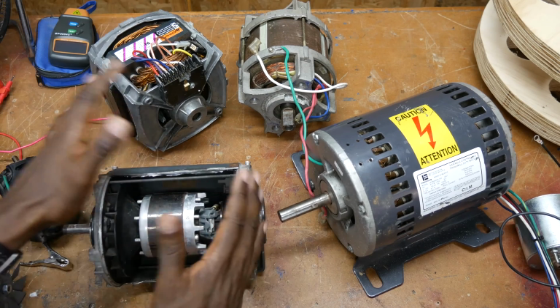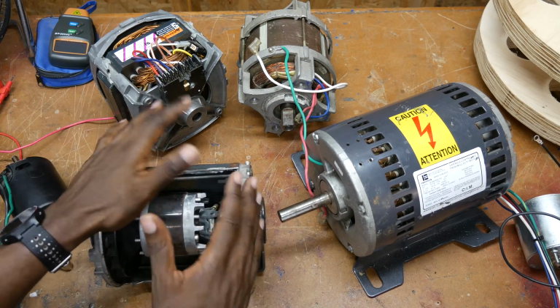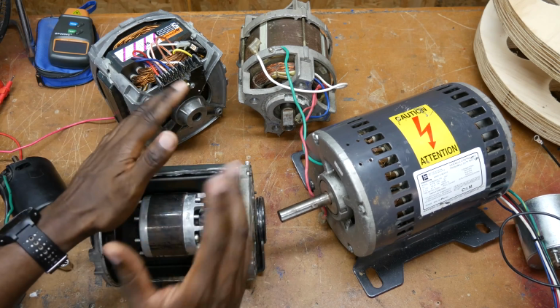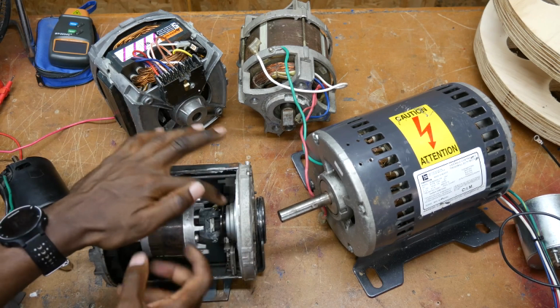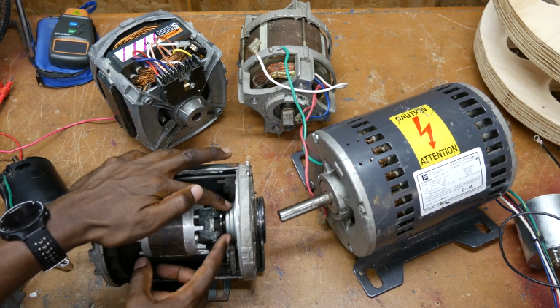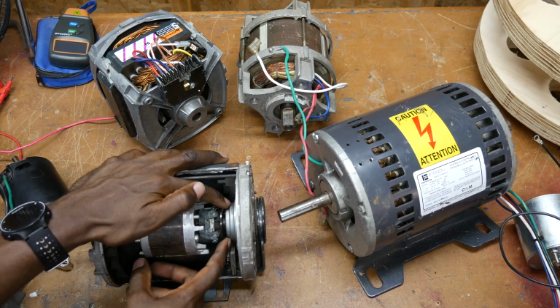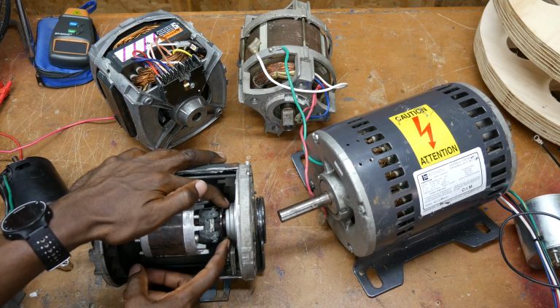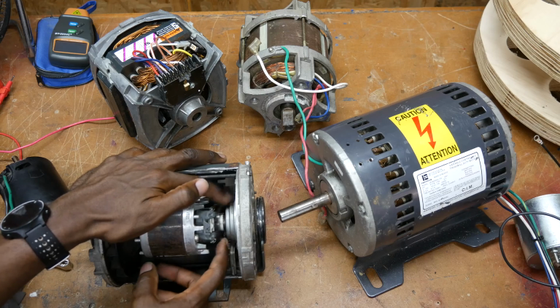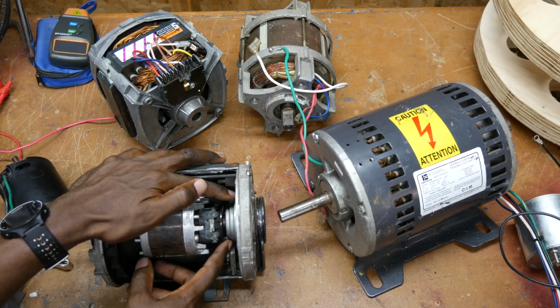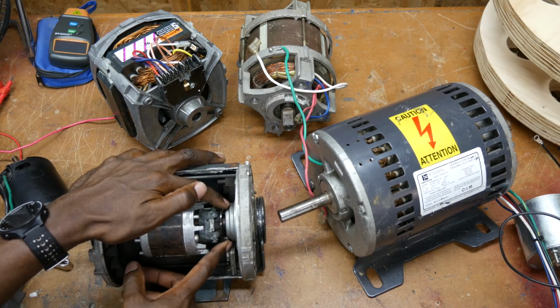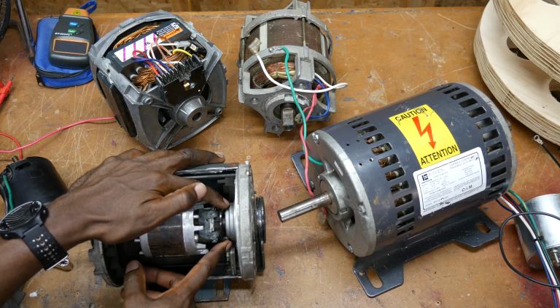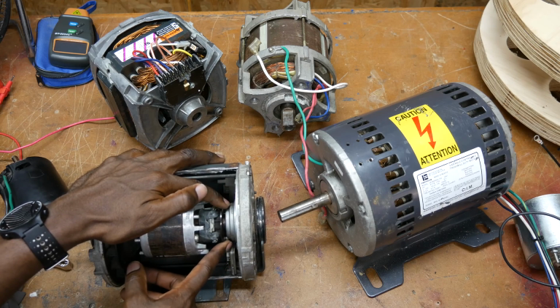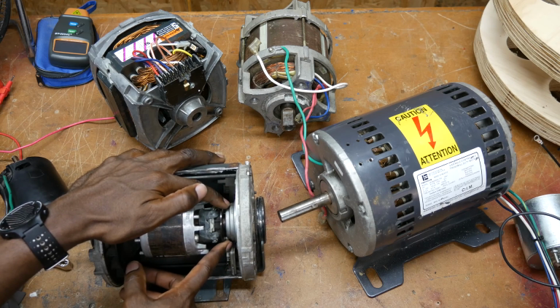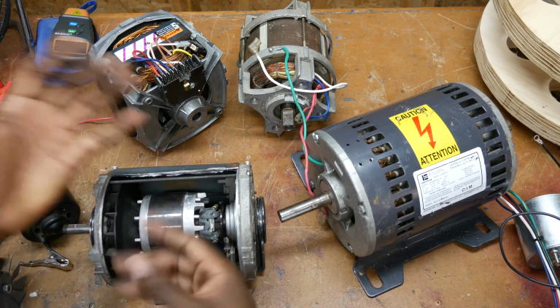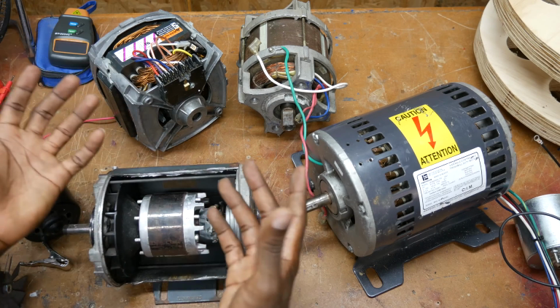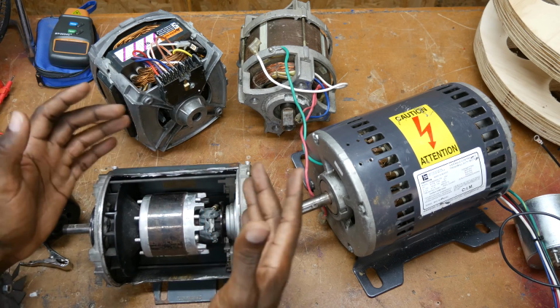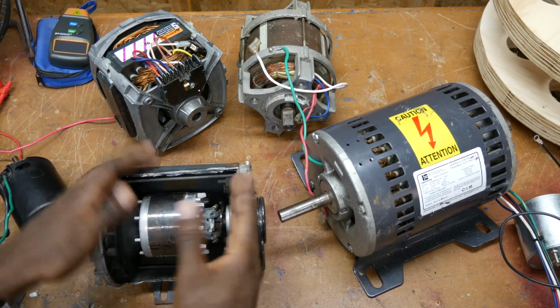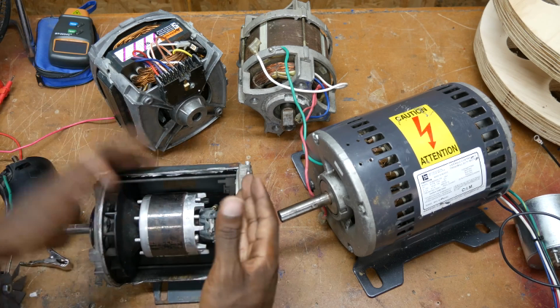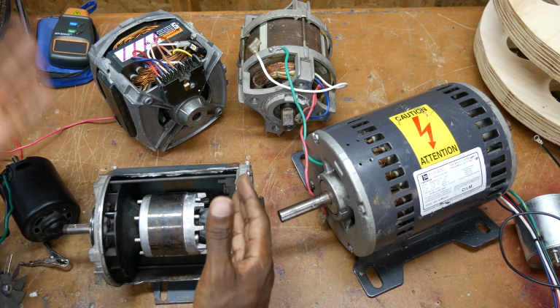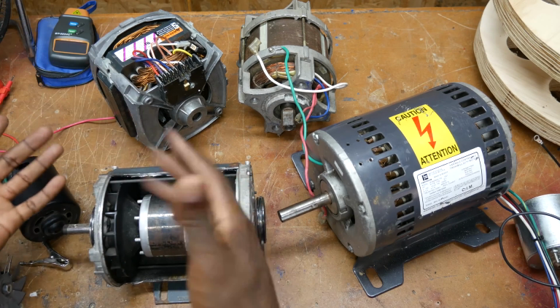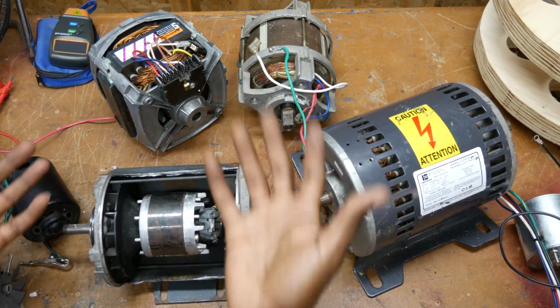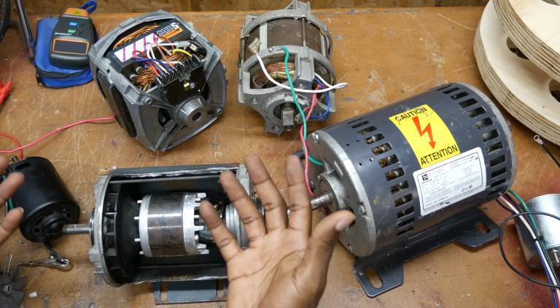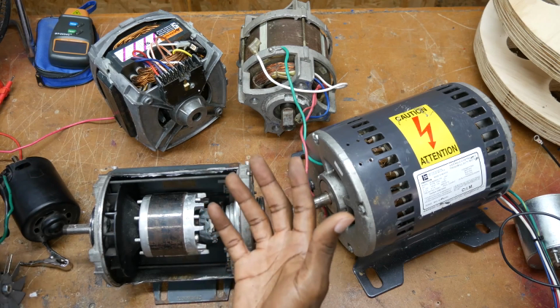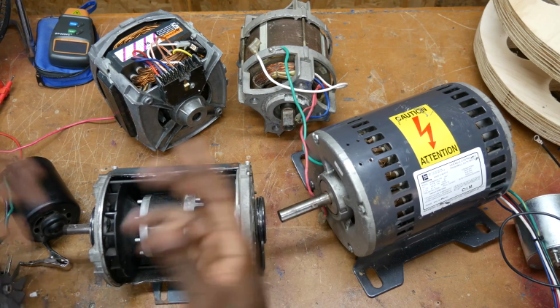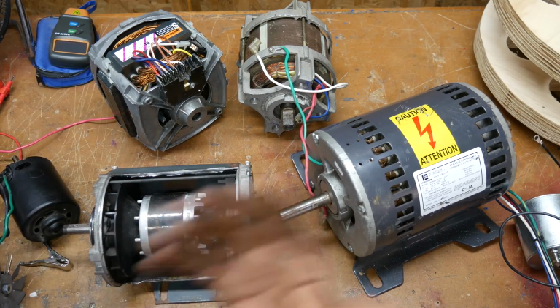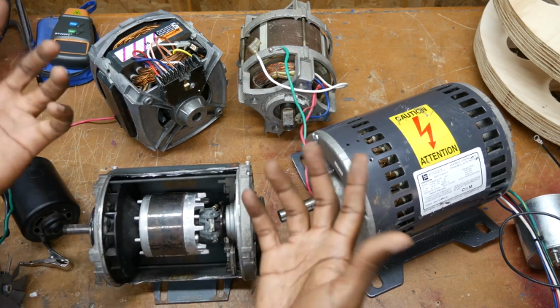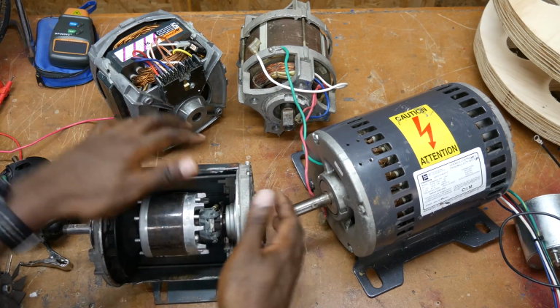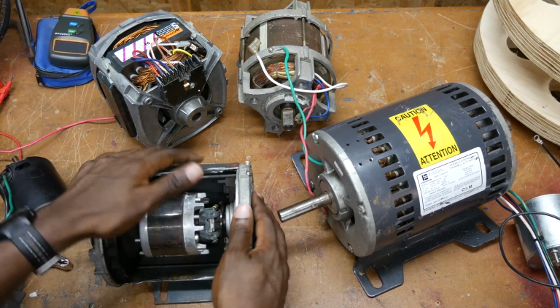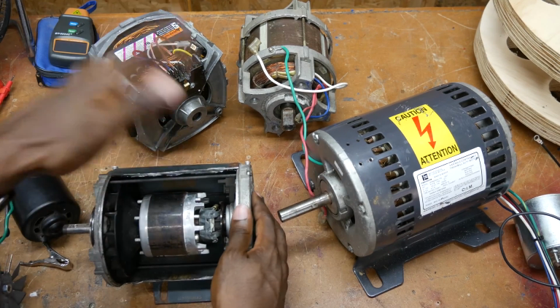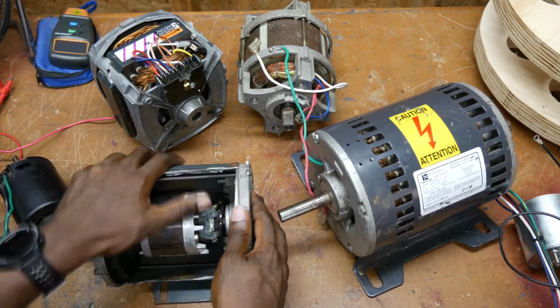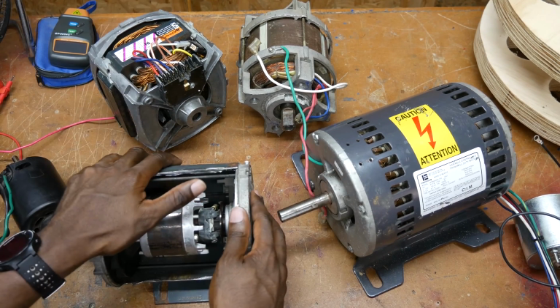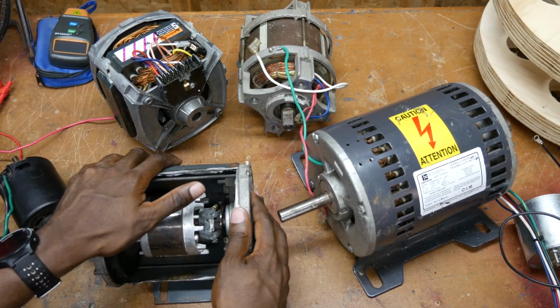Many induction motors, though not all of them, will require a capacitor of some sort. Some of them even have two capacitors — they'll have a run capacitor and a start capacitor. But that's outside the scope of what I want to cover here.